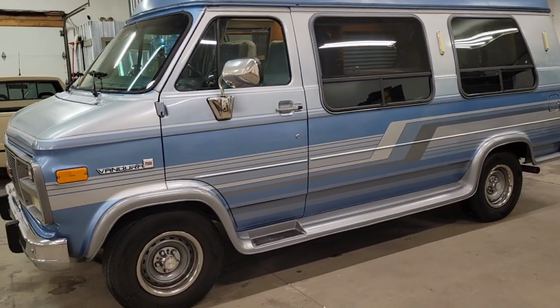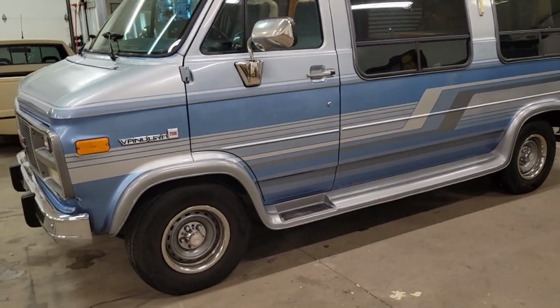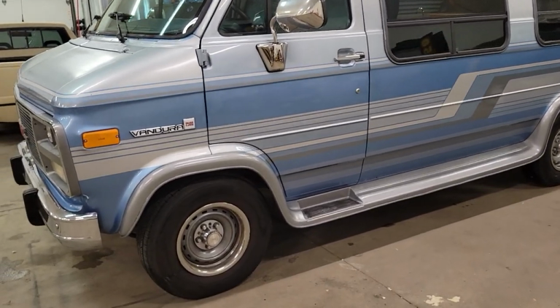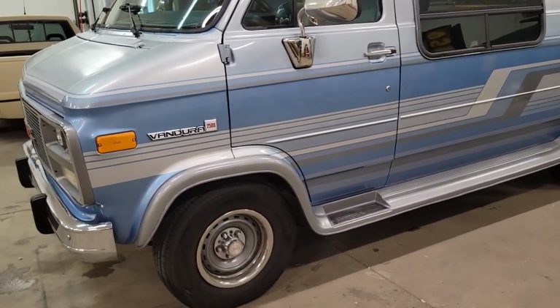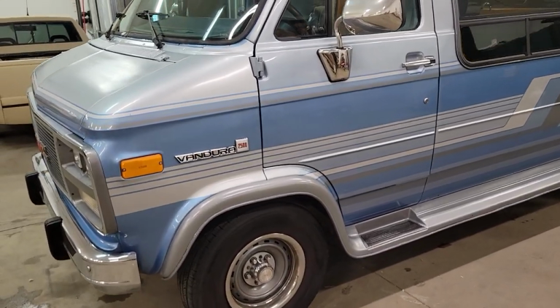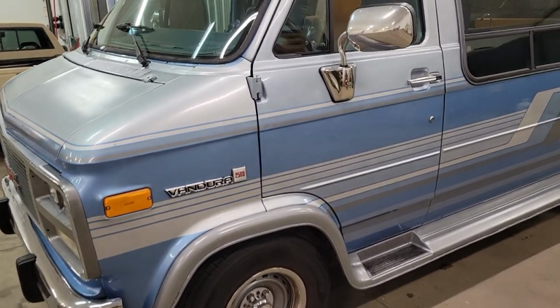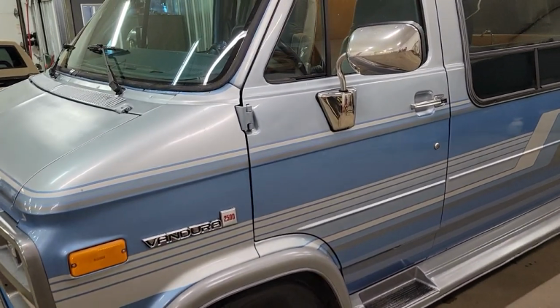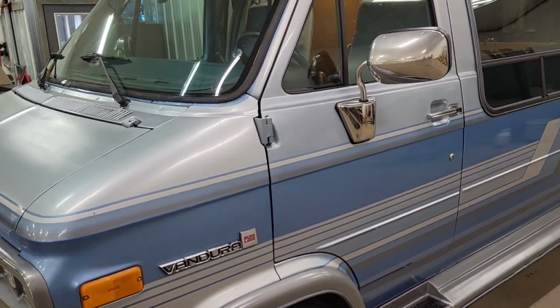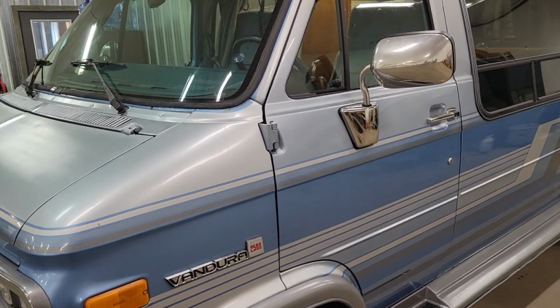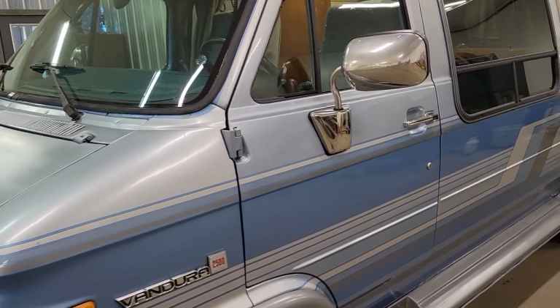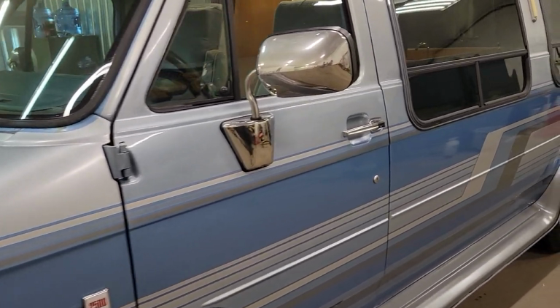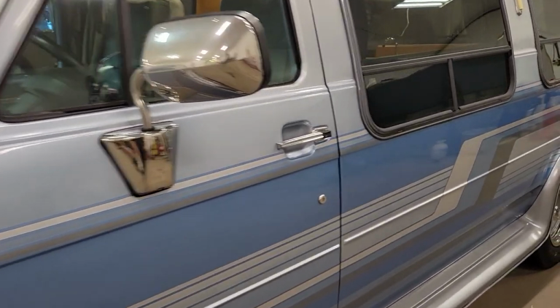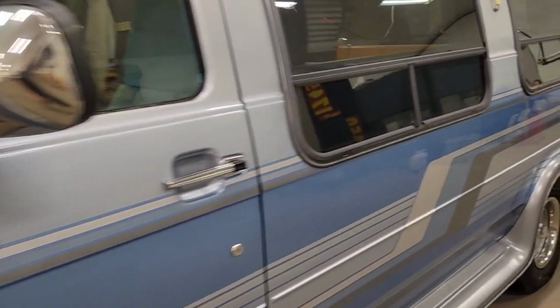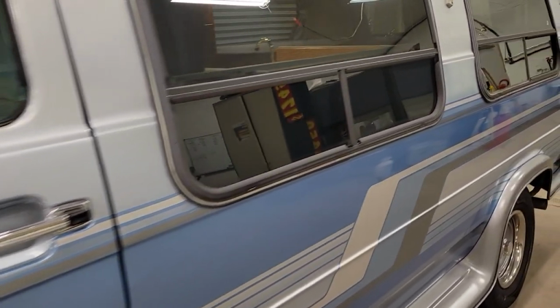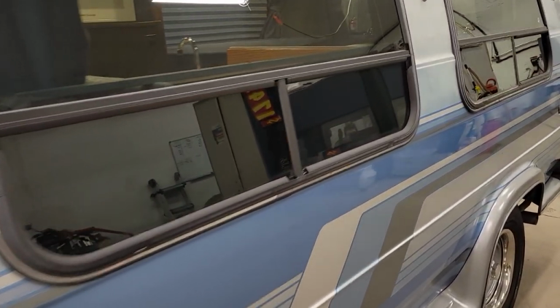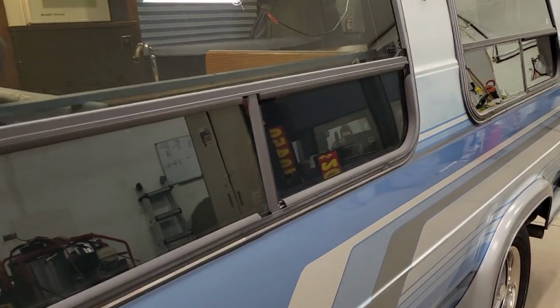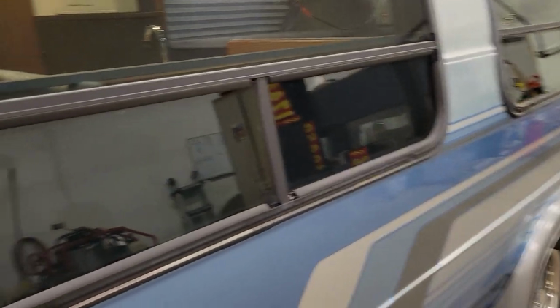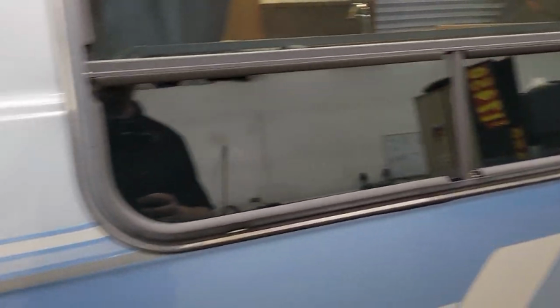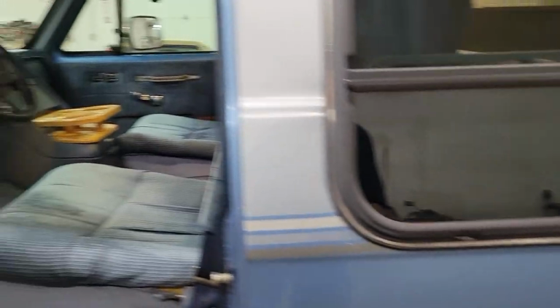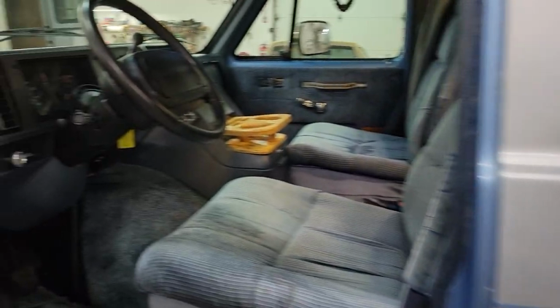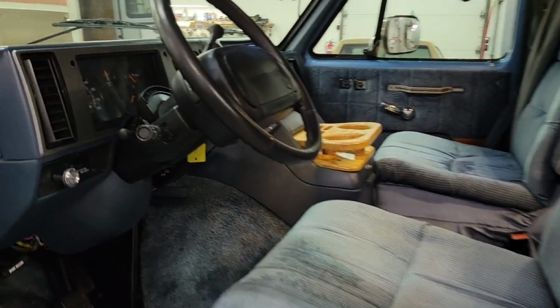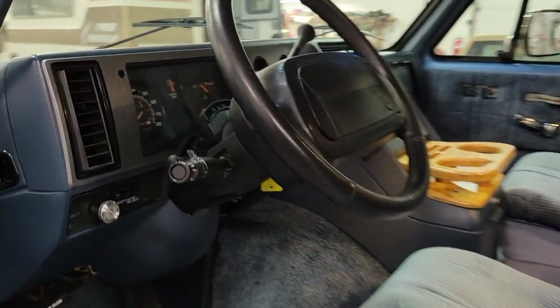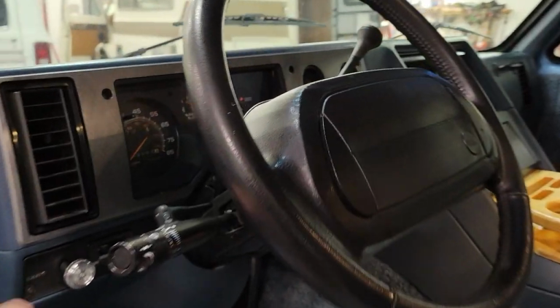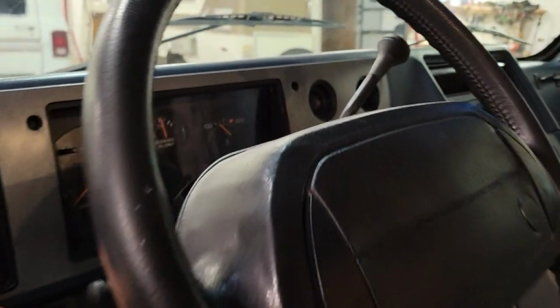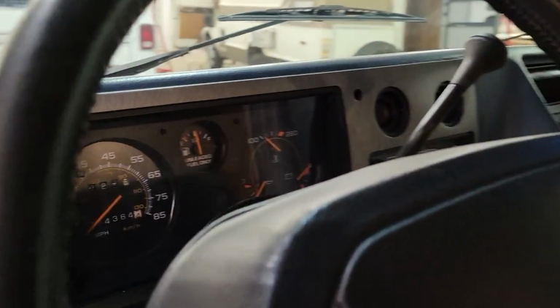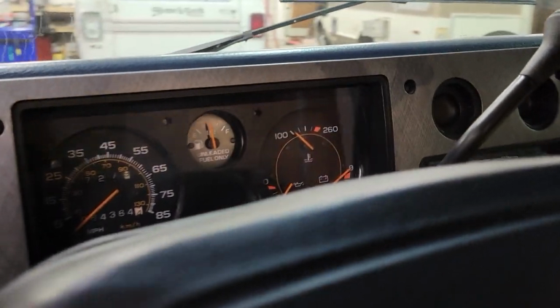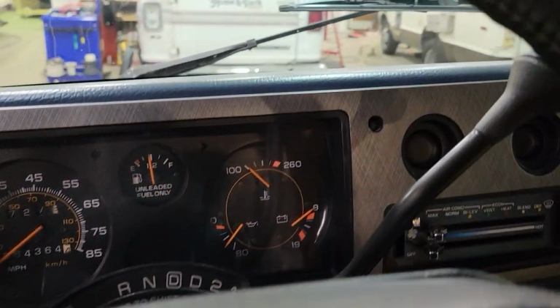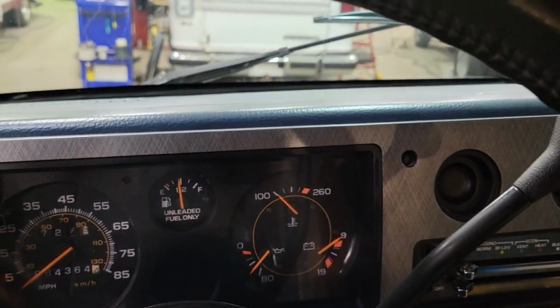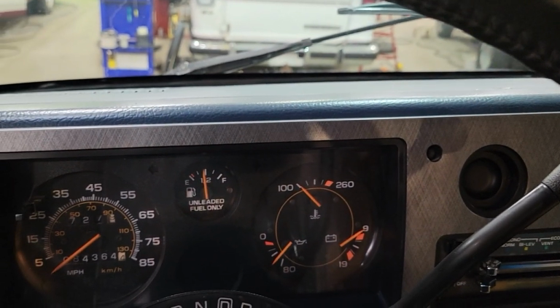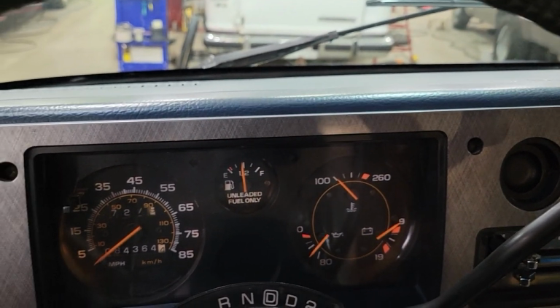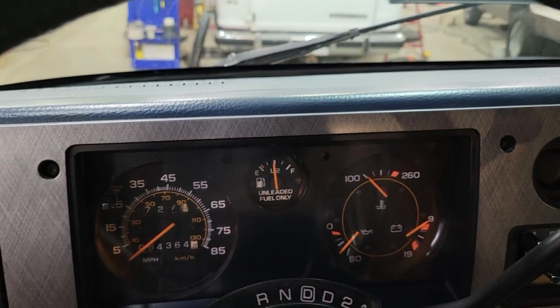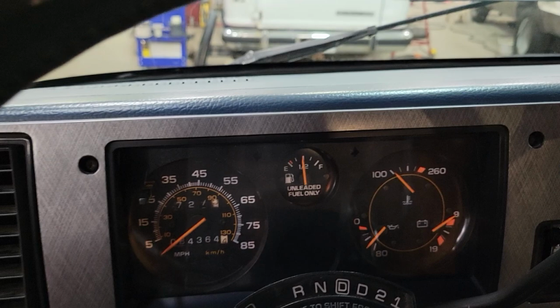Very, very clean. Newer tires. Let's look at the miles on this — 84,000 miles on it.